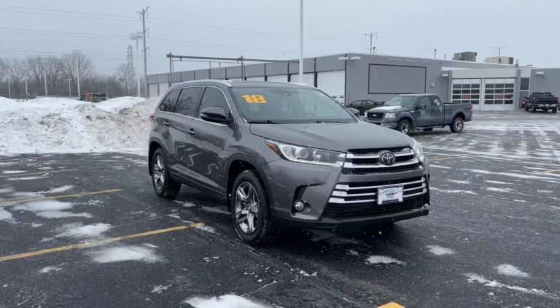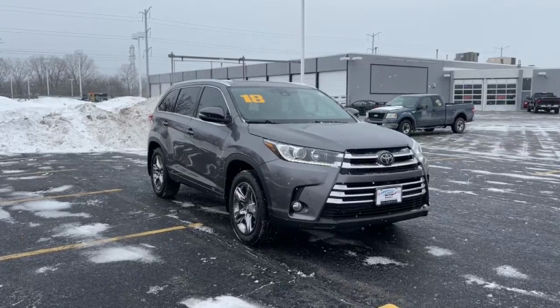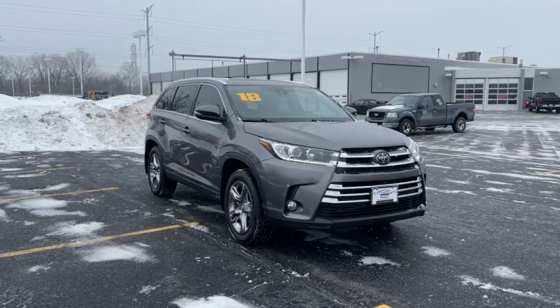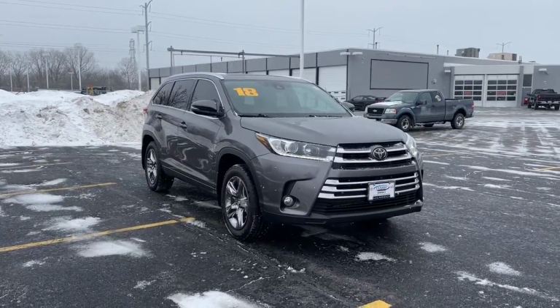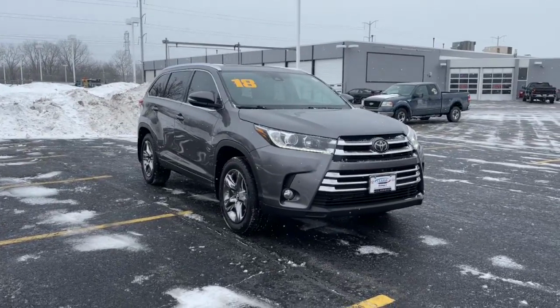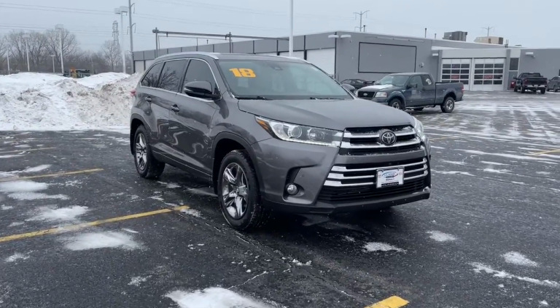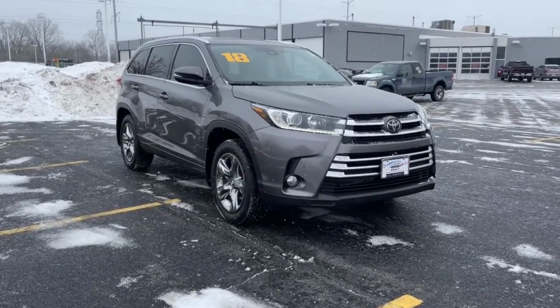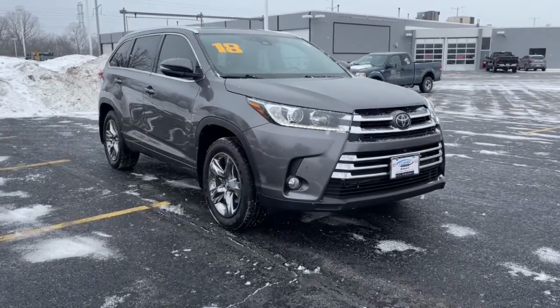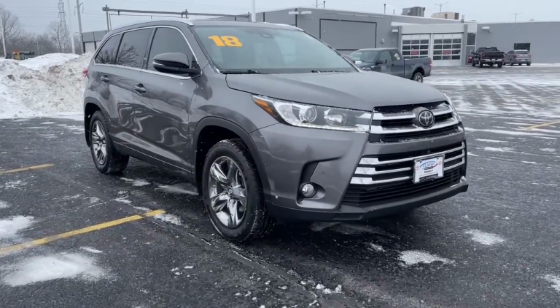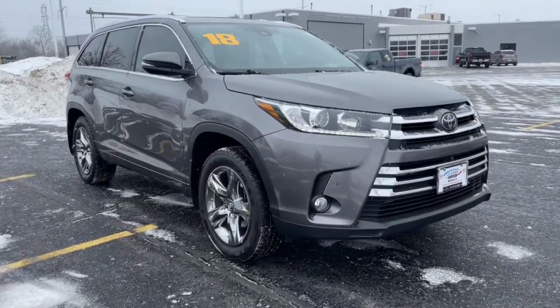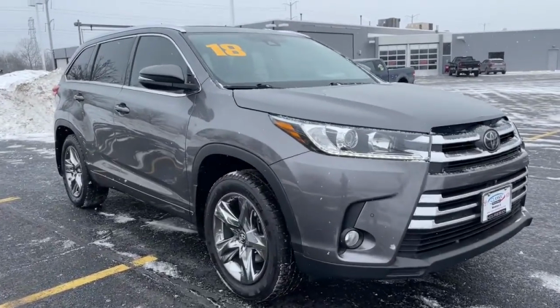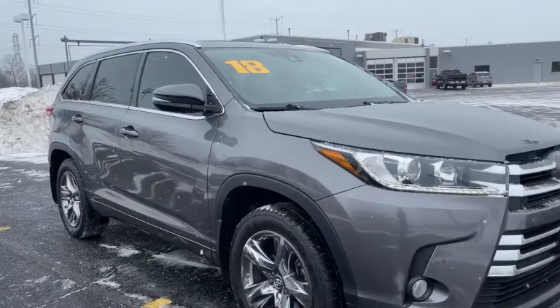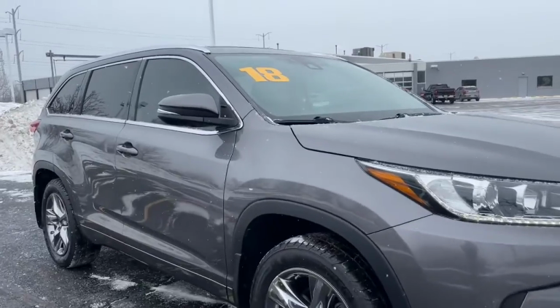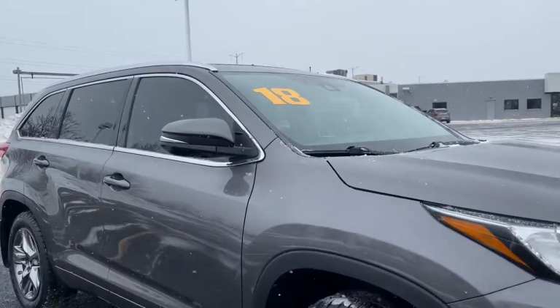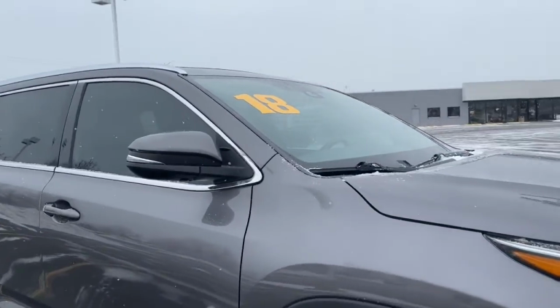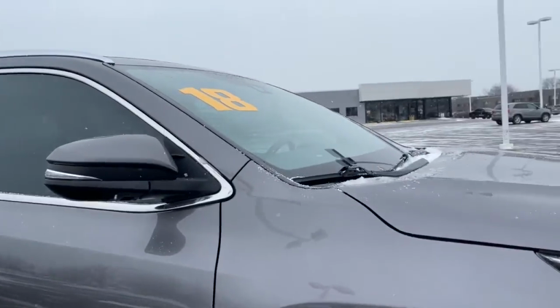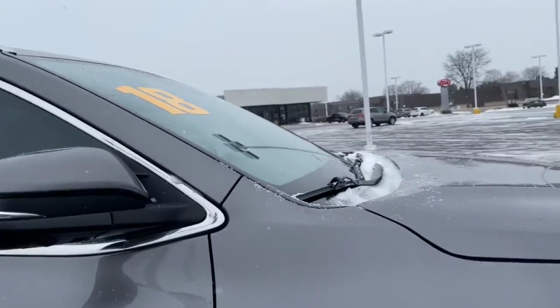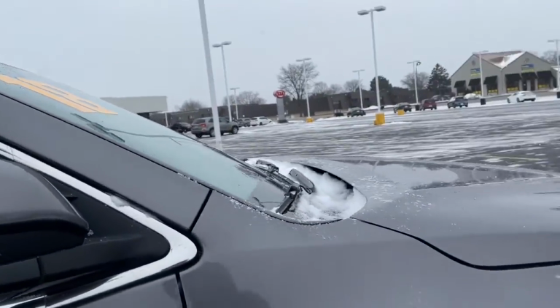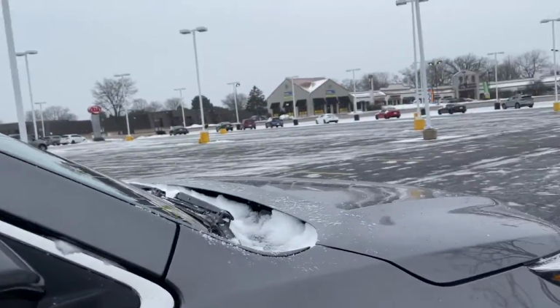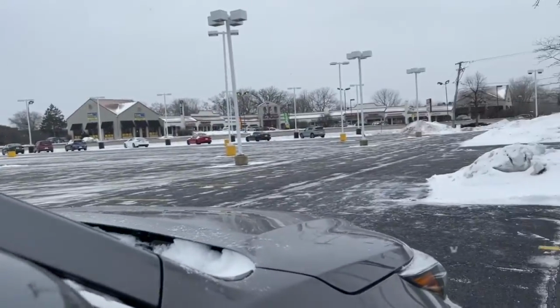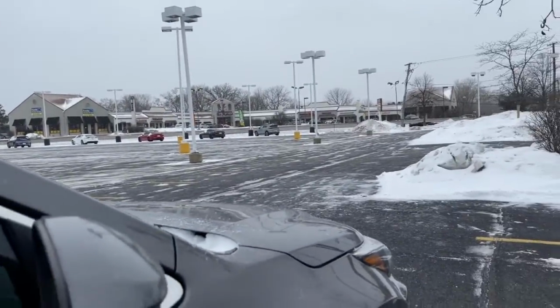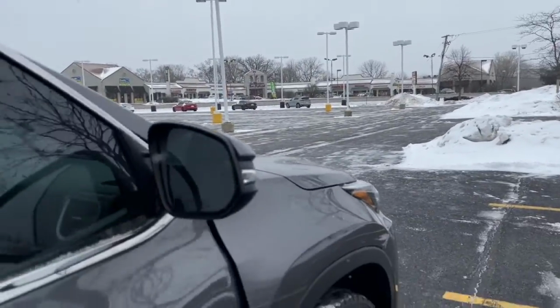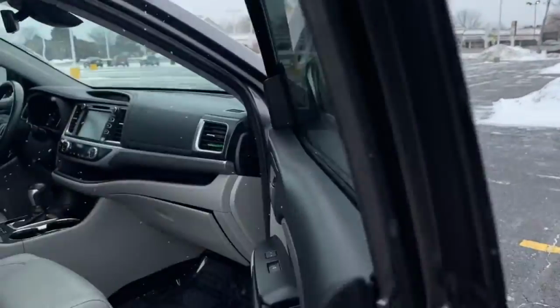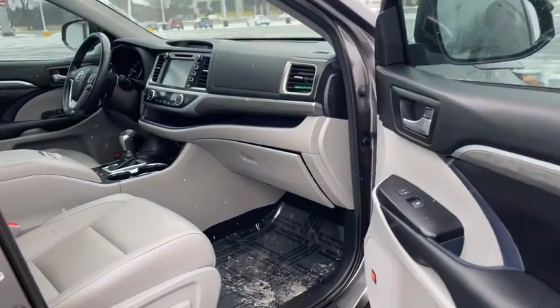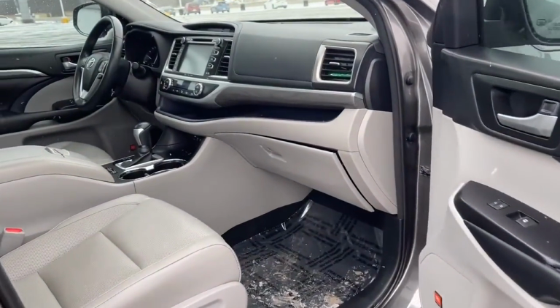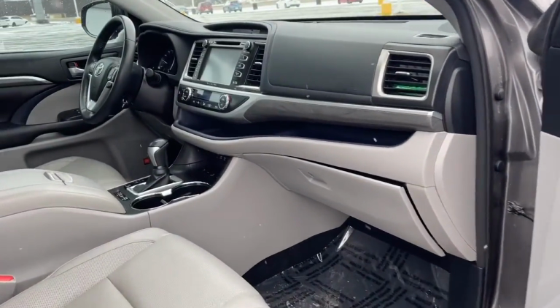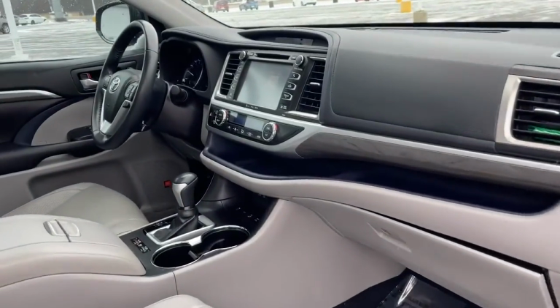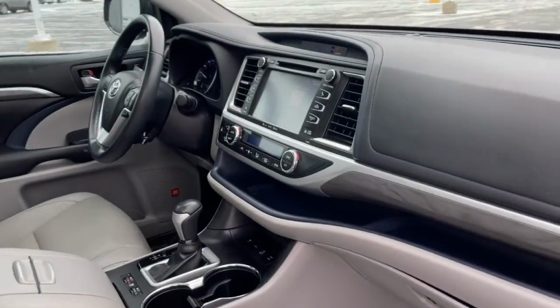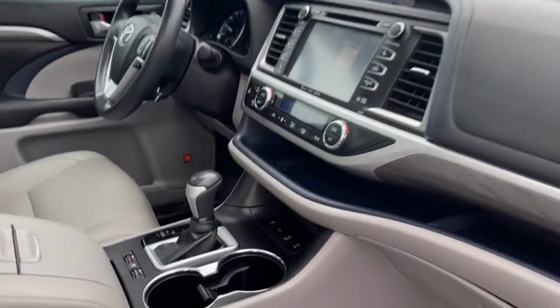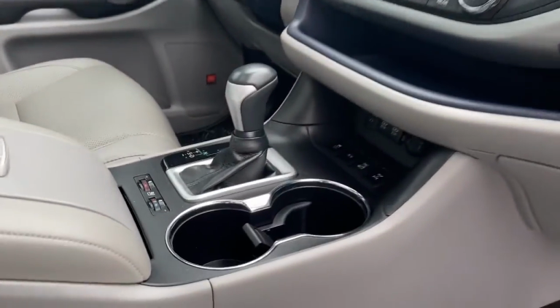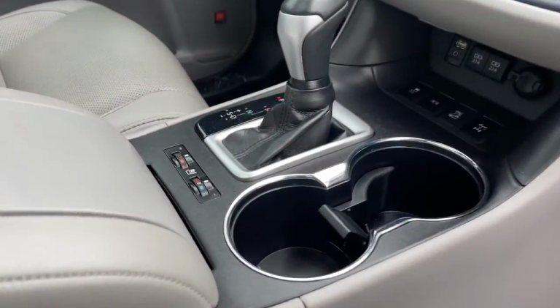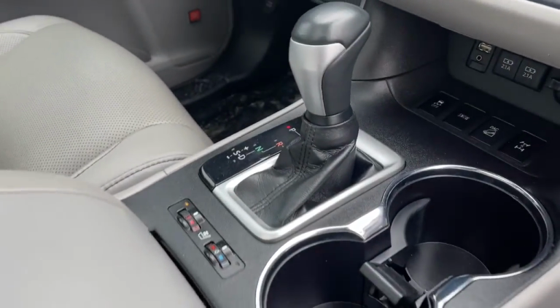Get a feel for the 2018 Toyota Highlander. This vehicle is an outstanding buy with fewer than 50,000 miles on the odometer. This smooth-riding, solidly-built Highlander is ready to meet your family's needs.